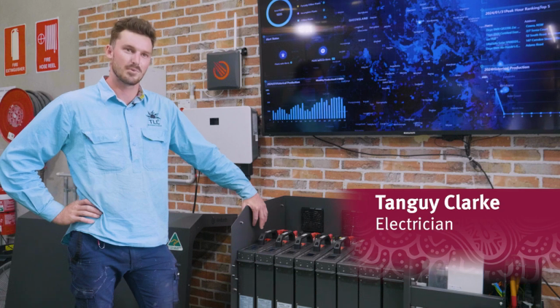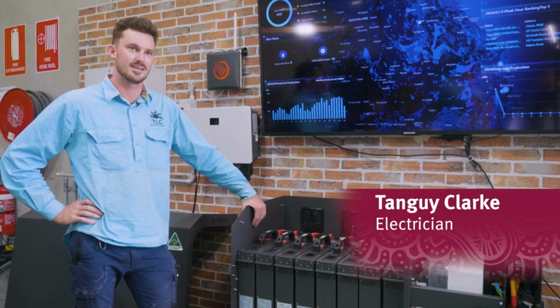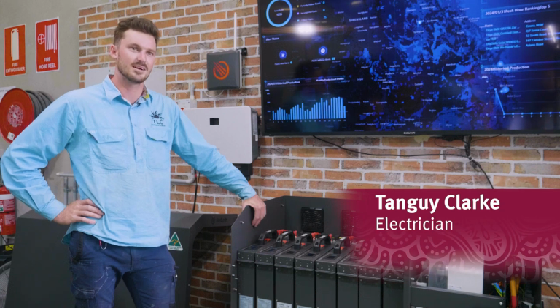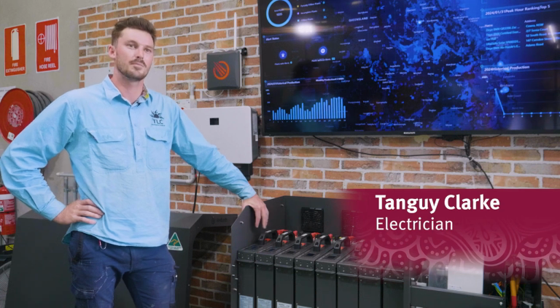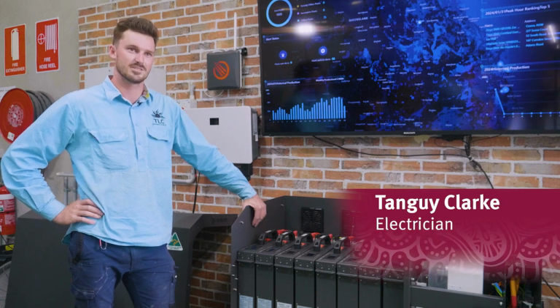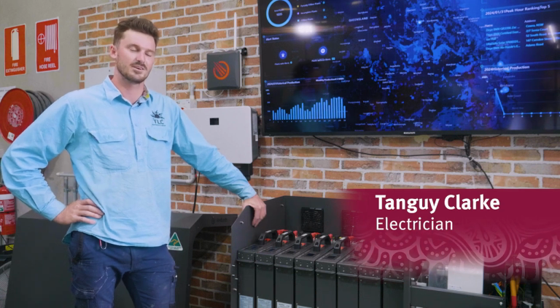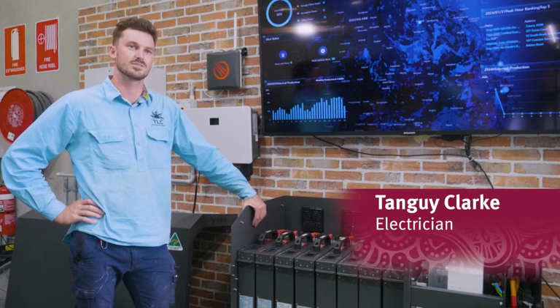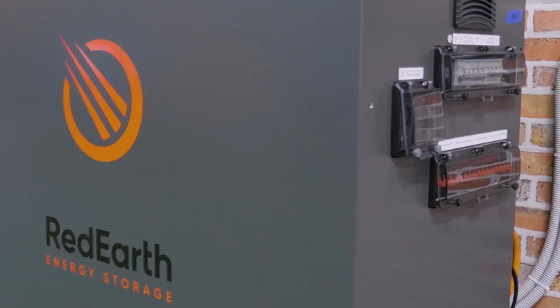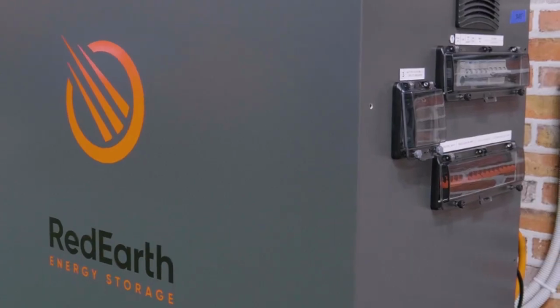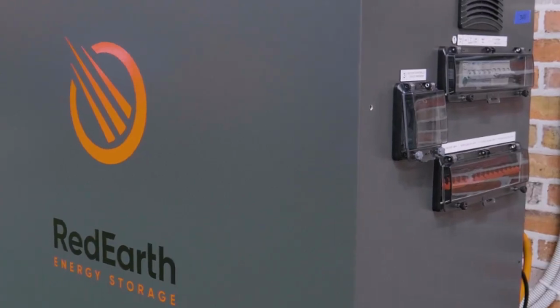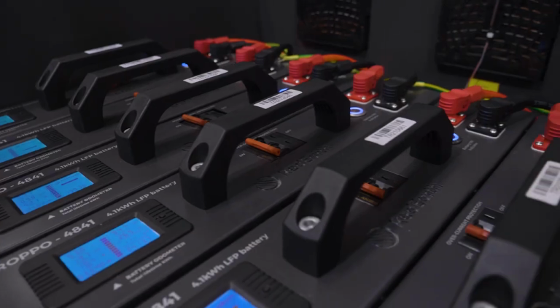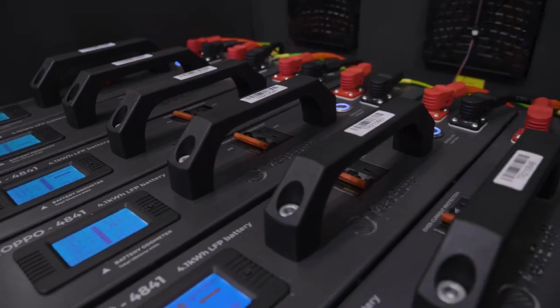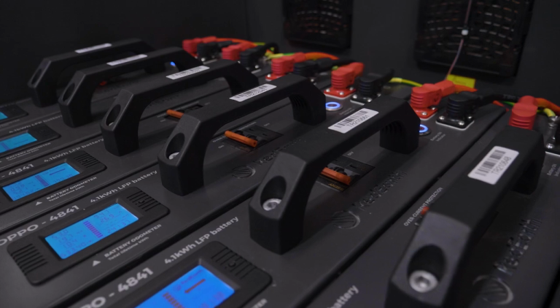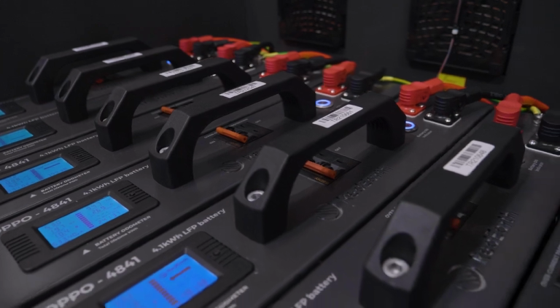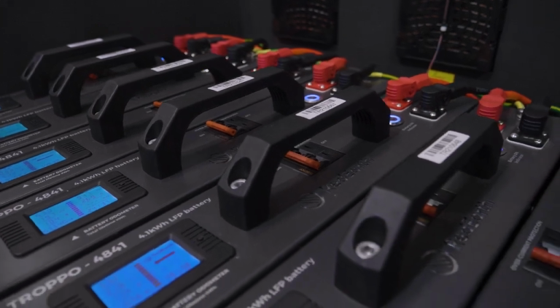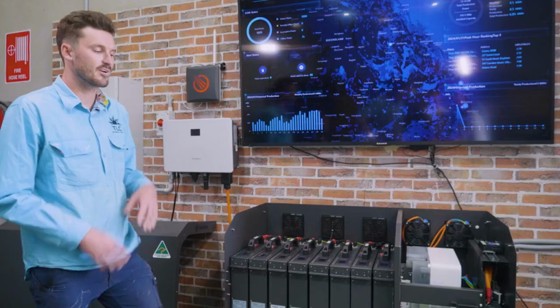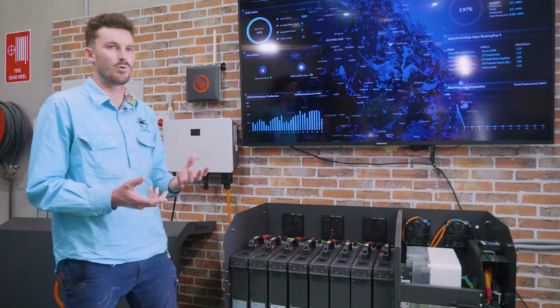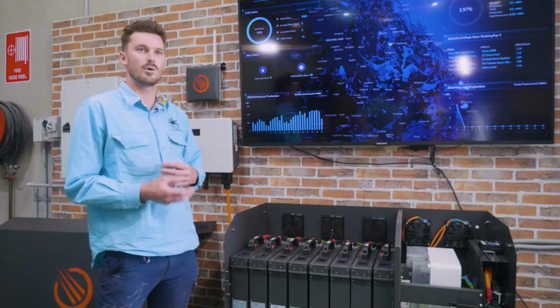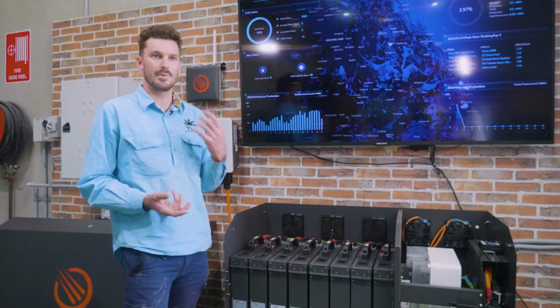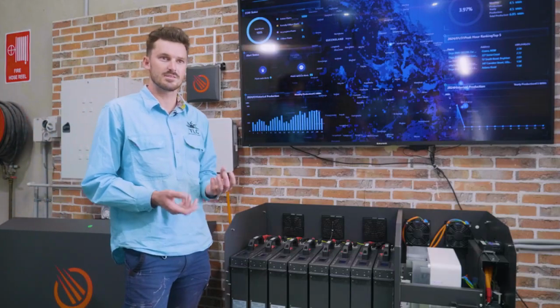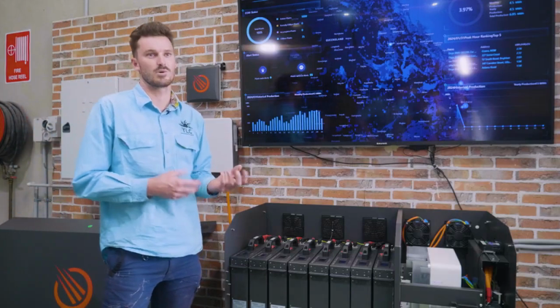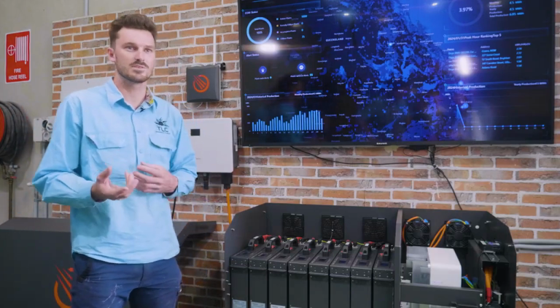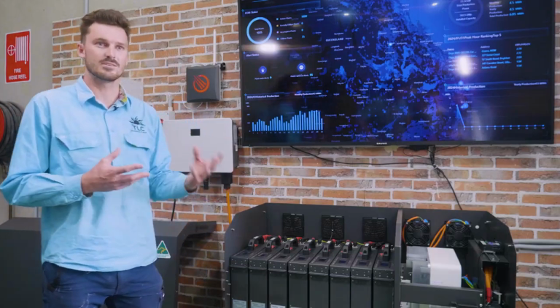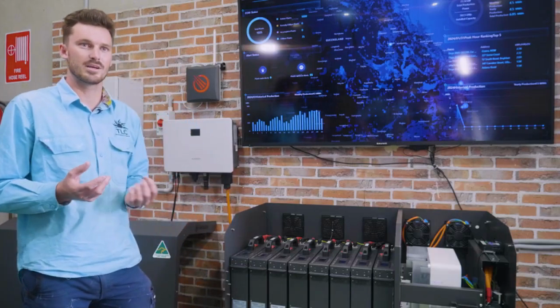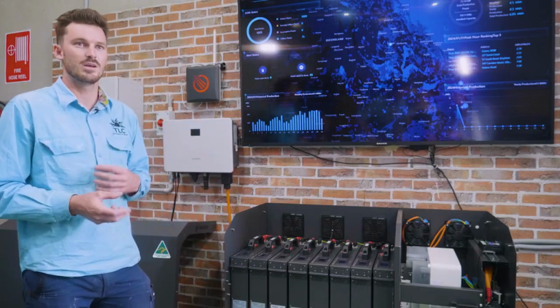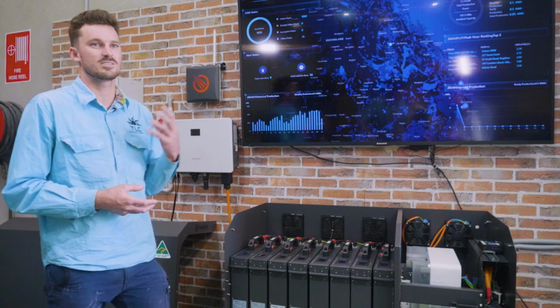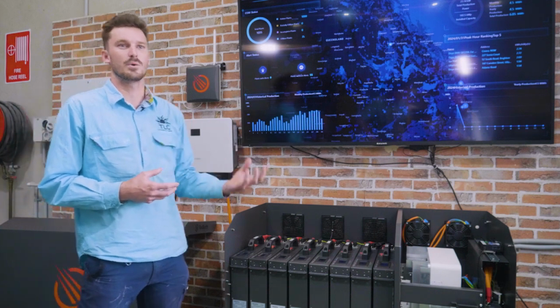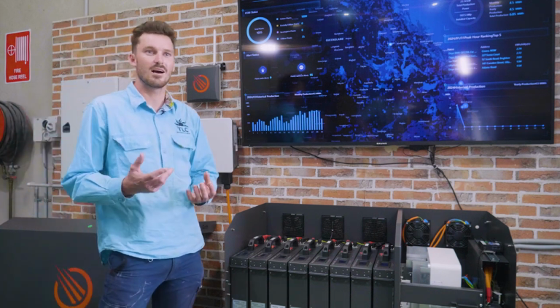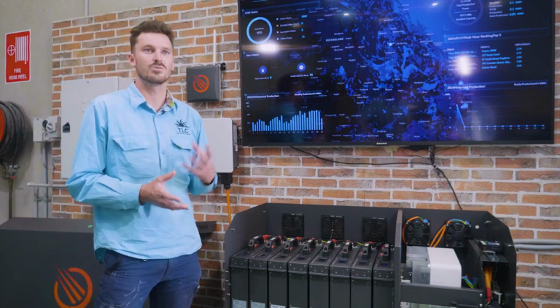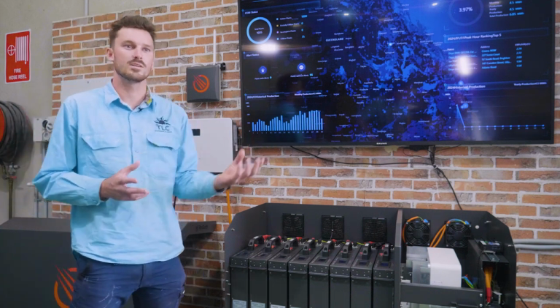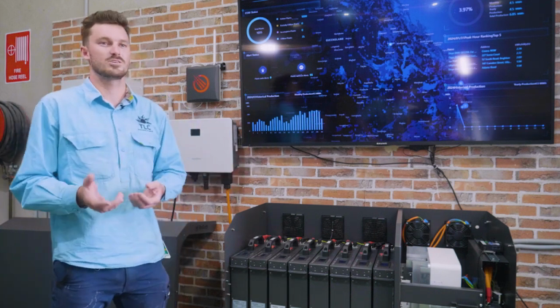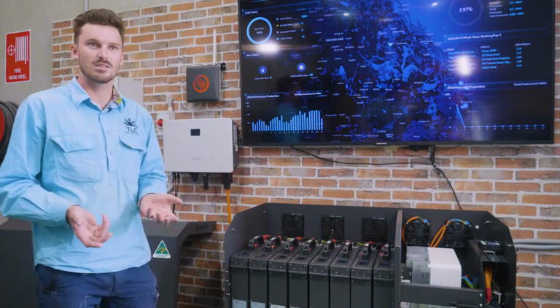My name is Tangy Clark. I'm an electrician and I install solar and battery systems. It's very important where we put the battery — there are certain requirements for where you can install one. We like to either go in a garage or on a wall that doesn't get too much sunlight.